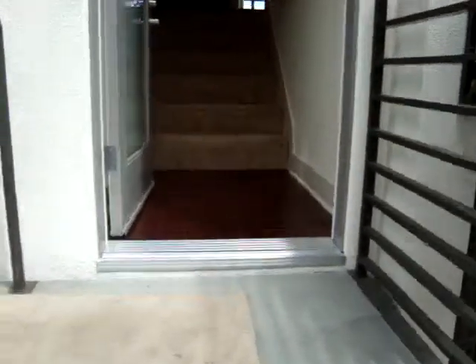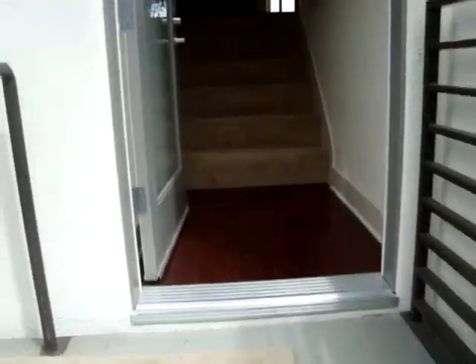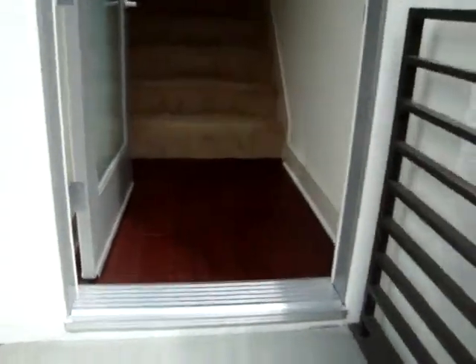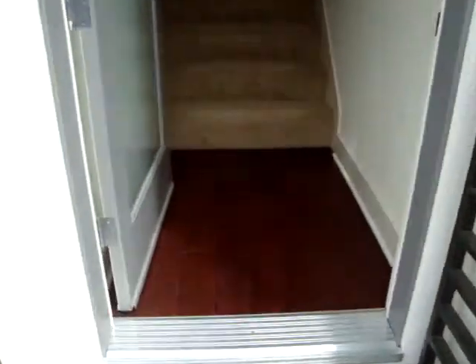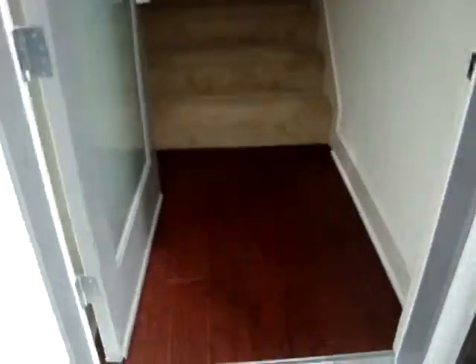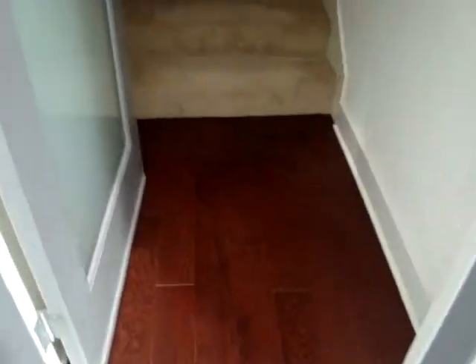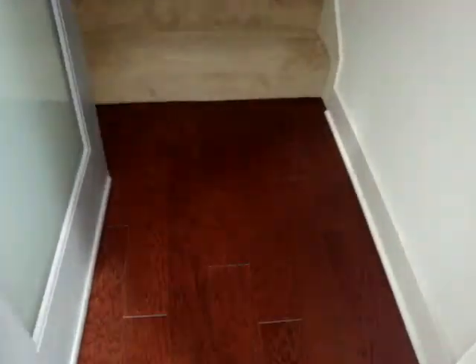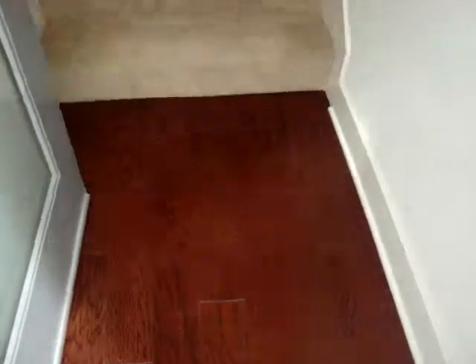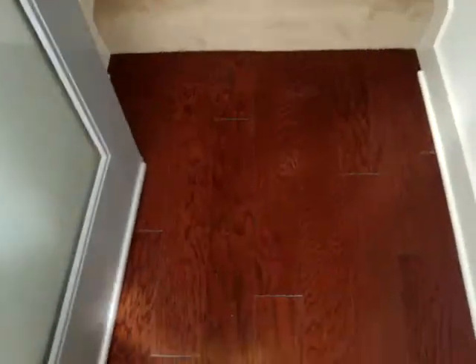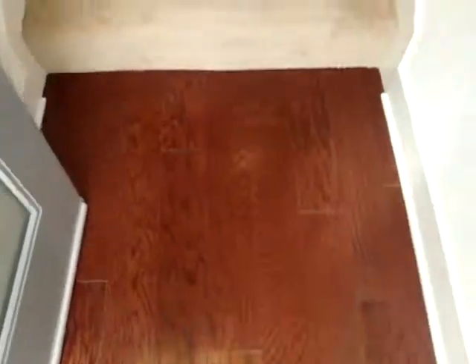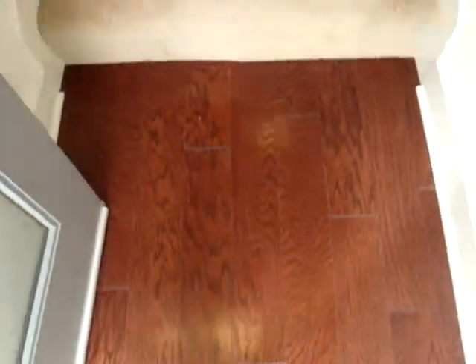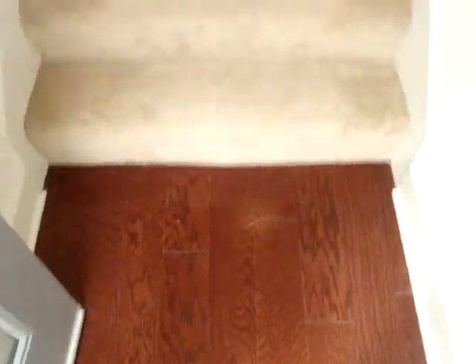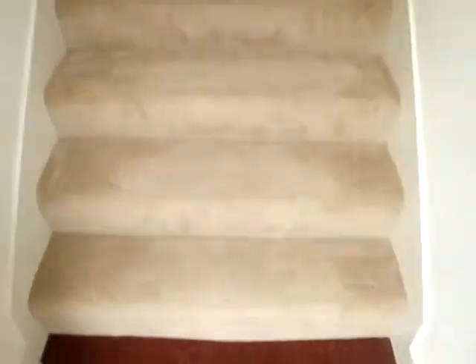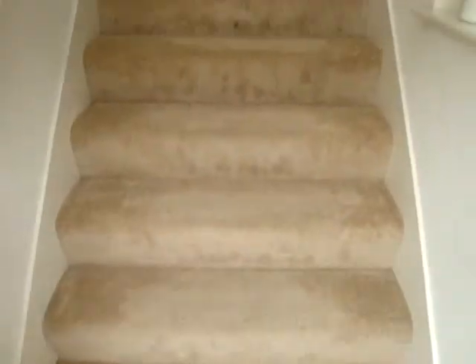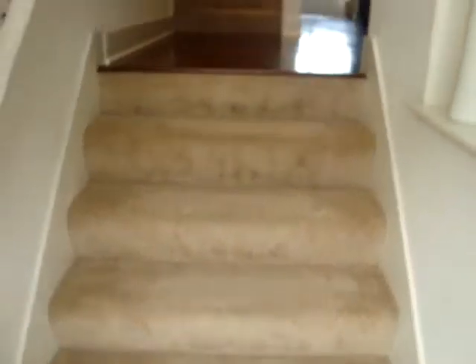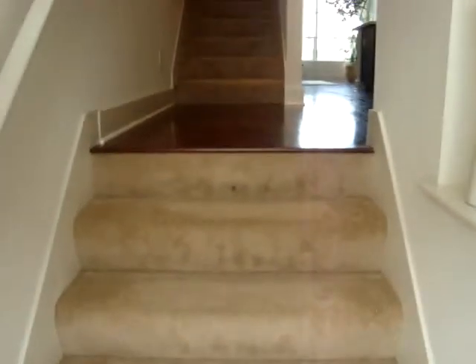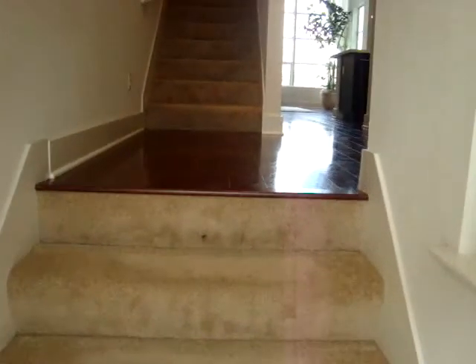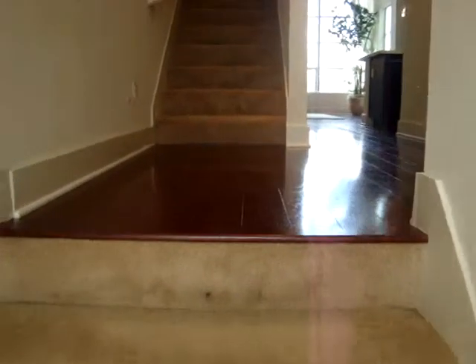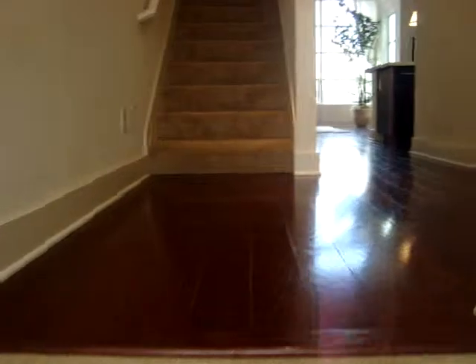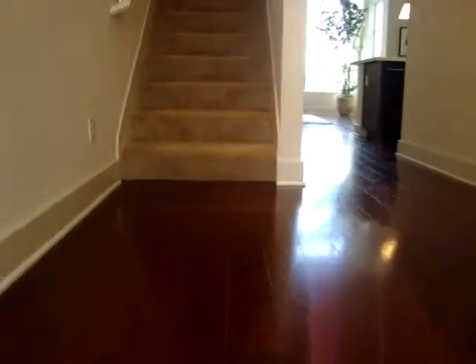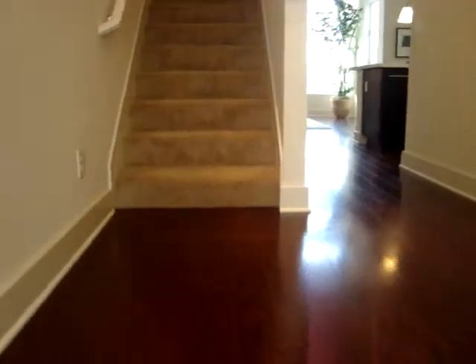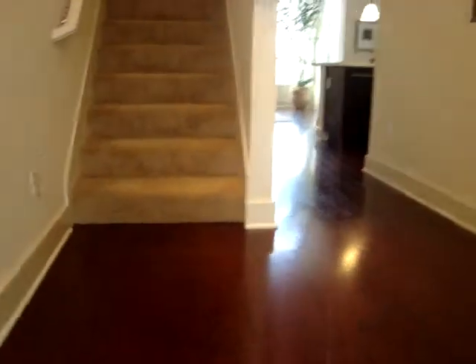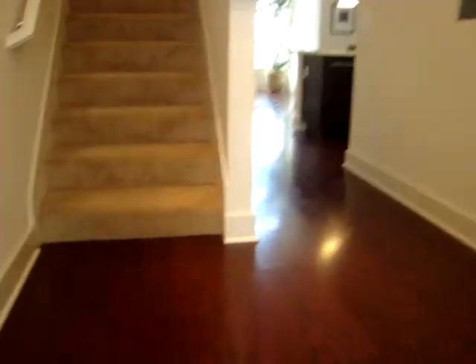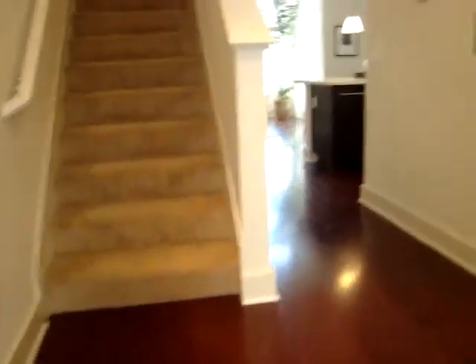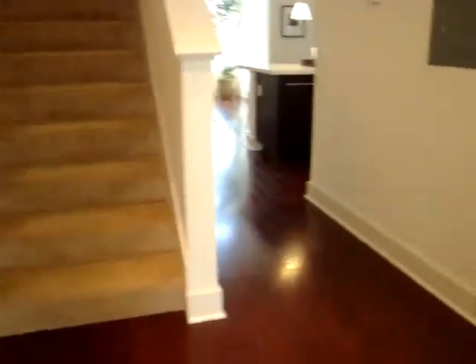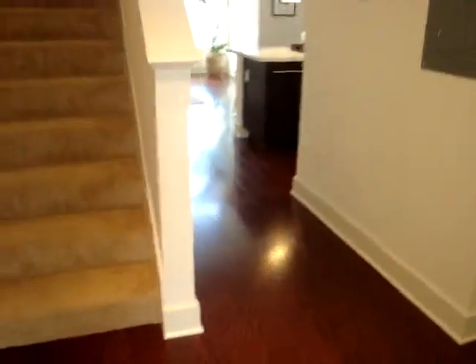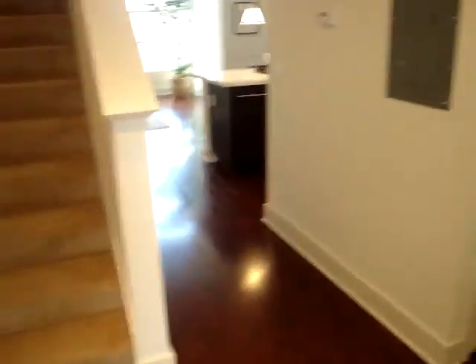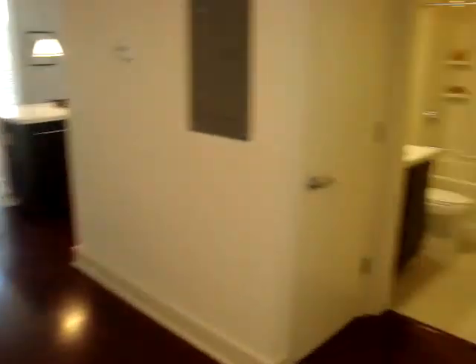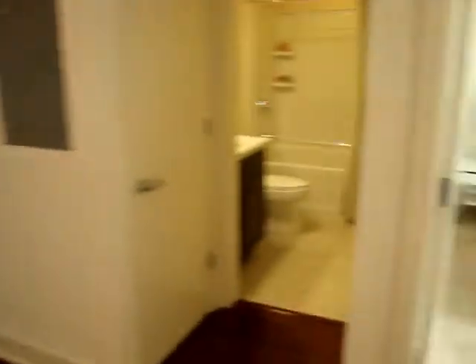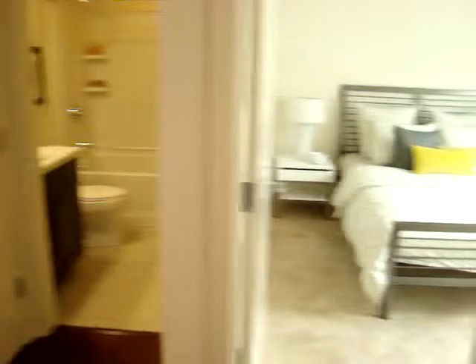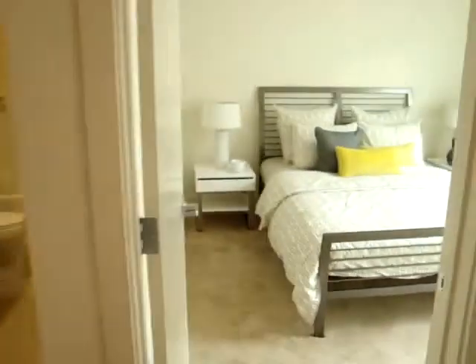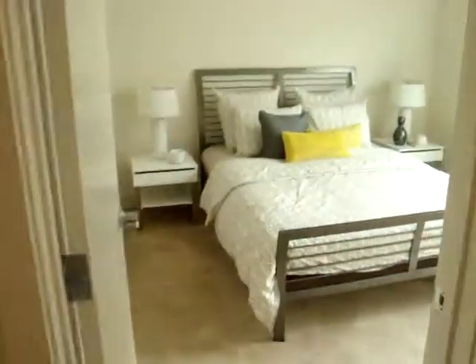So when you first come in, look at my hardwood floors. Are they perfect or what? And as a first-time homebuyer, I'm excited to say that this is all mine.